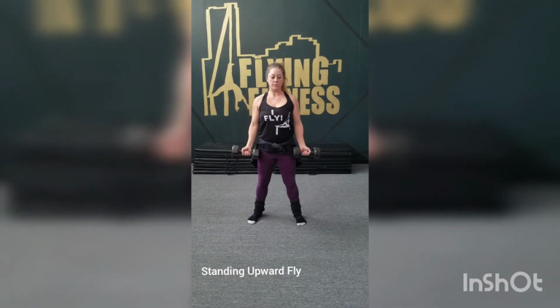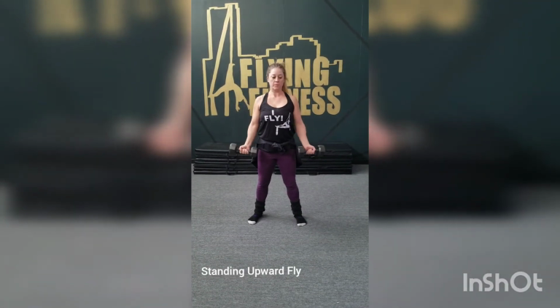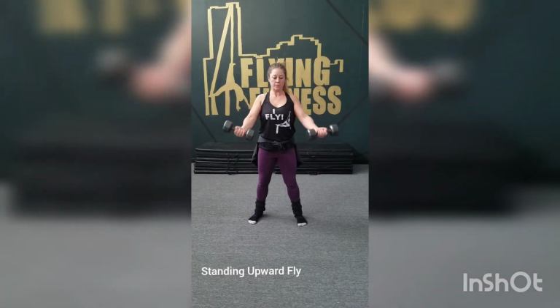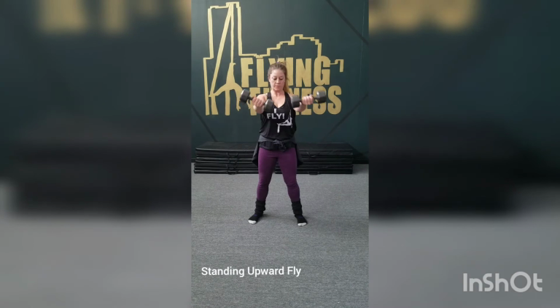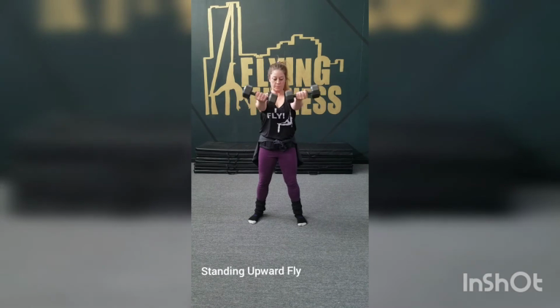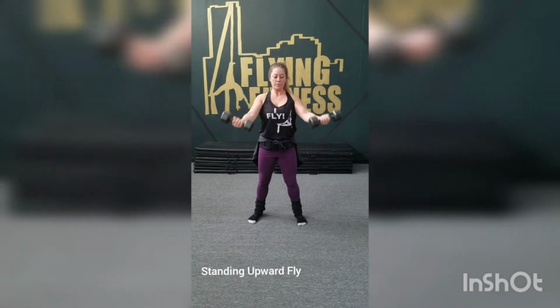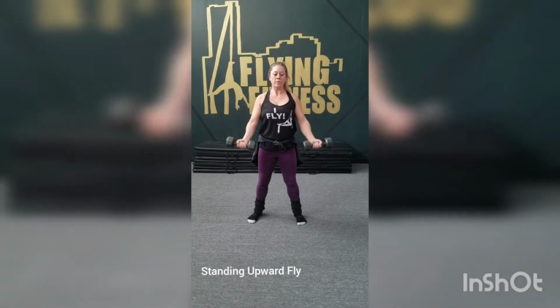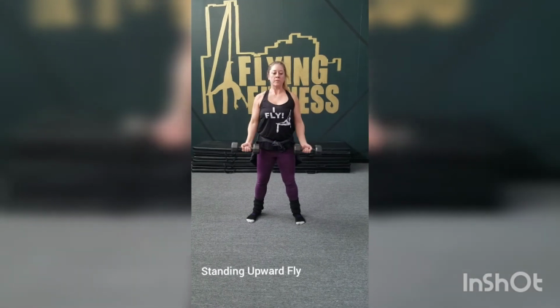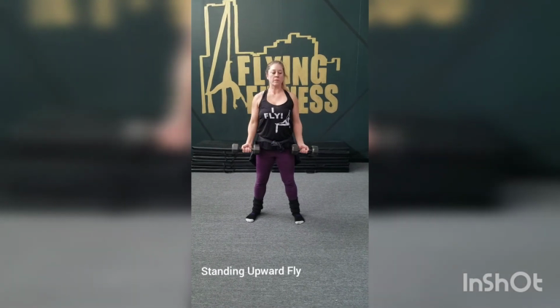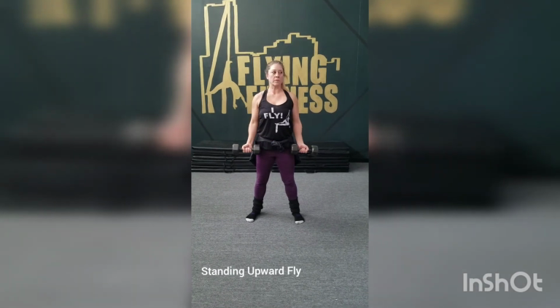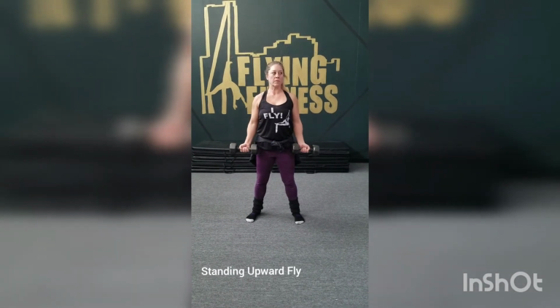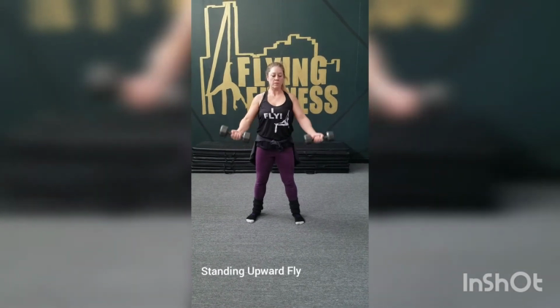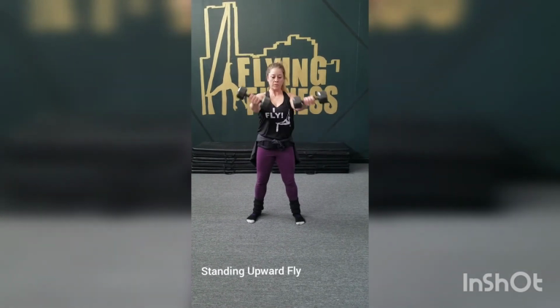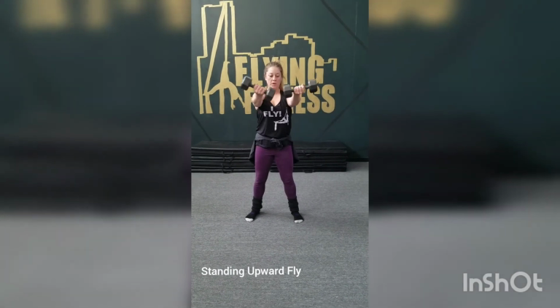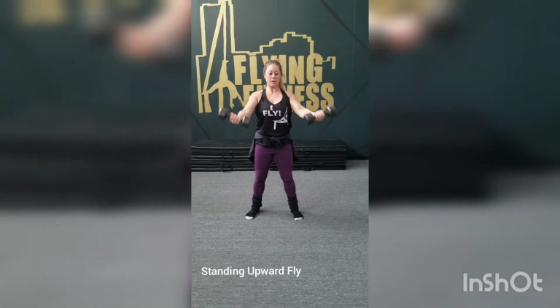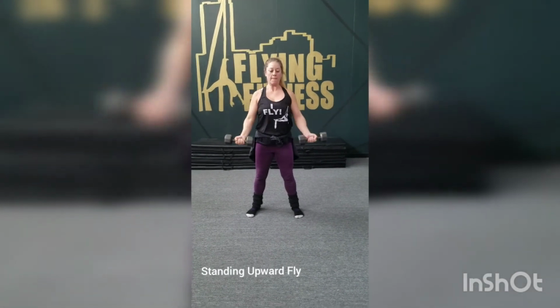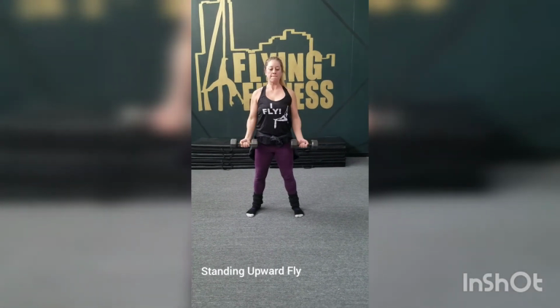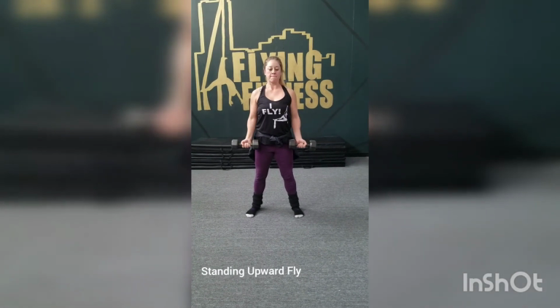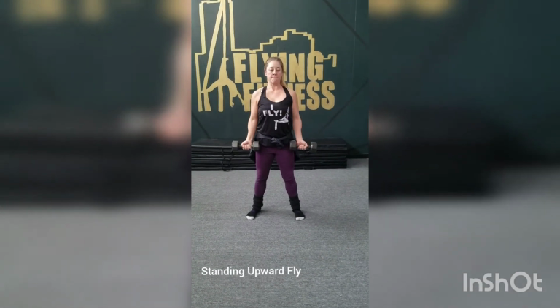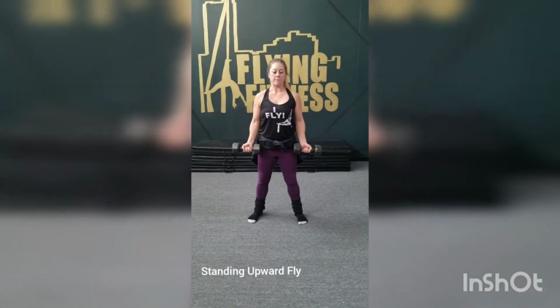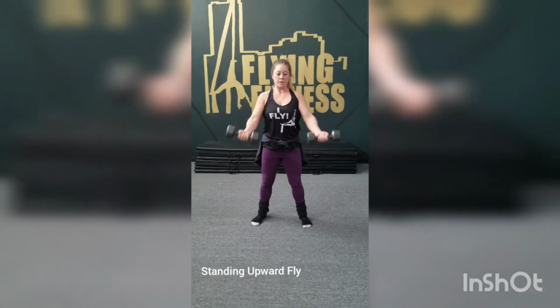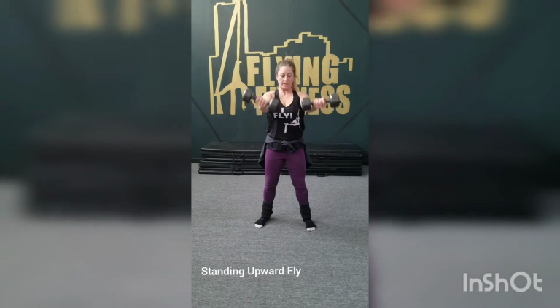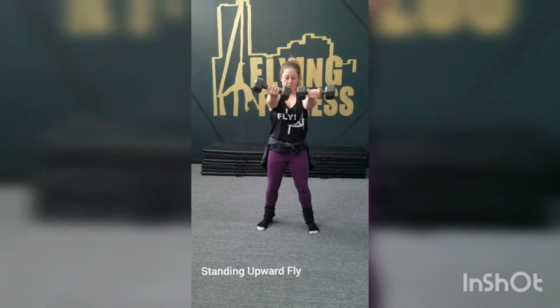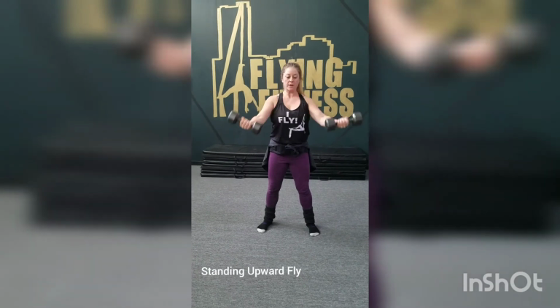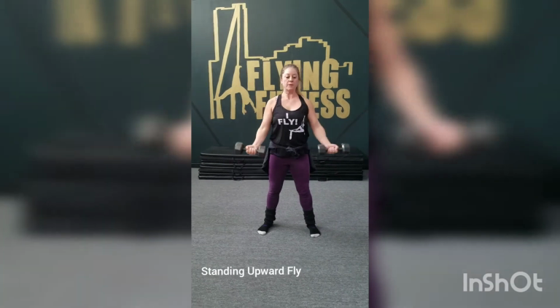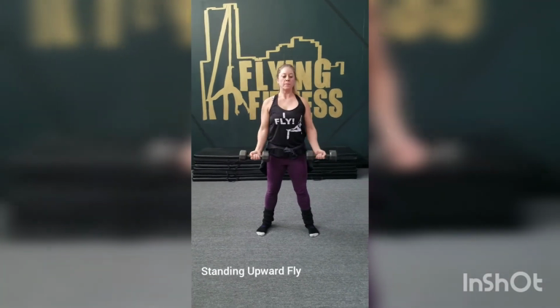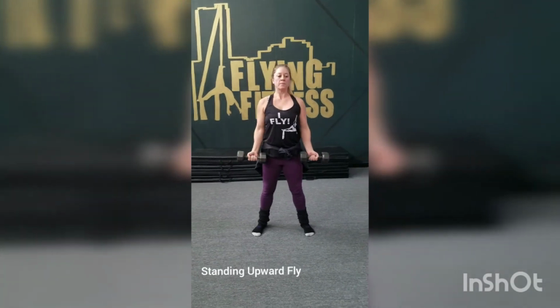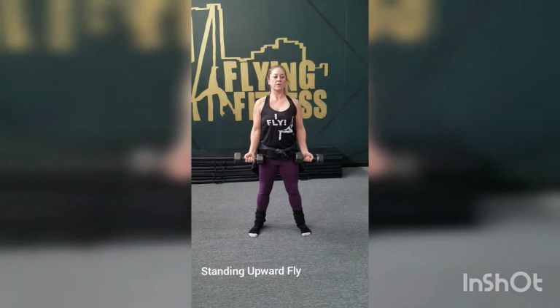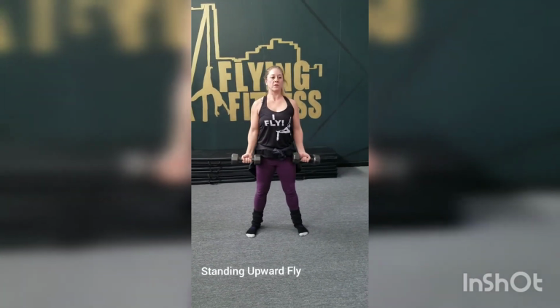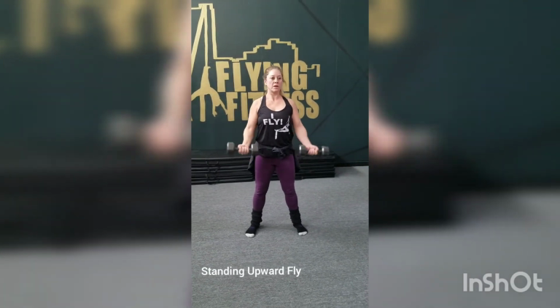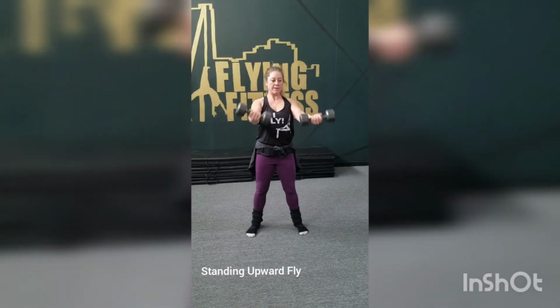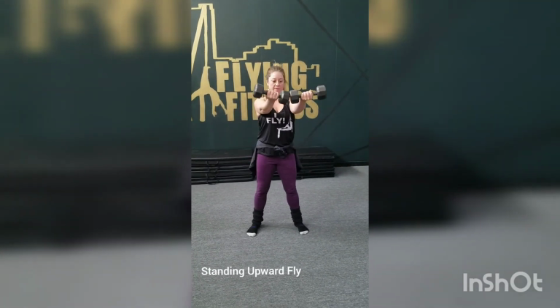So you're going to lift and pull in, pull the core in. Inhale, exhale, inhale, exhale.